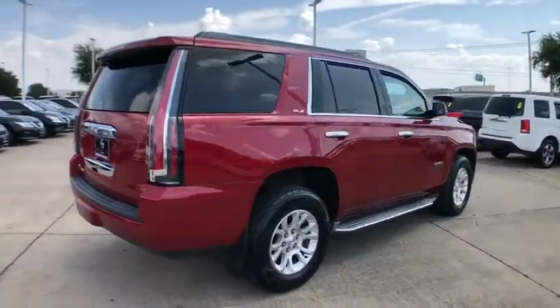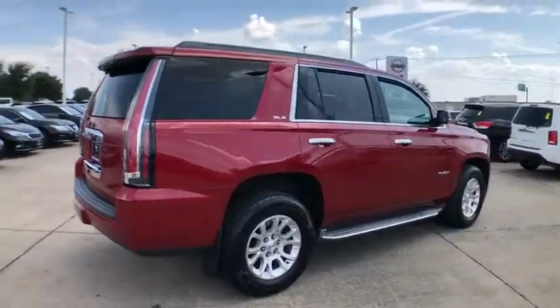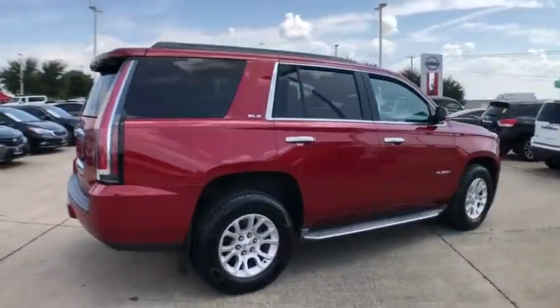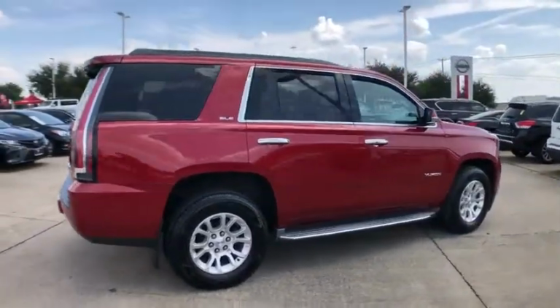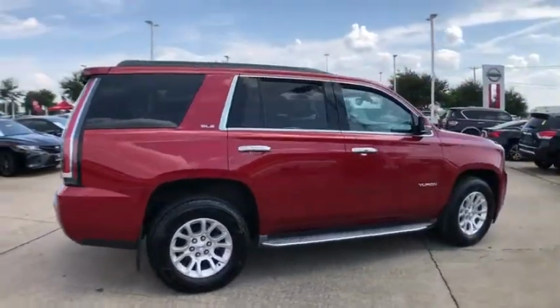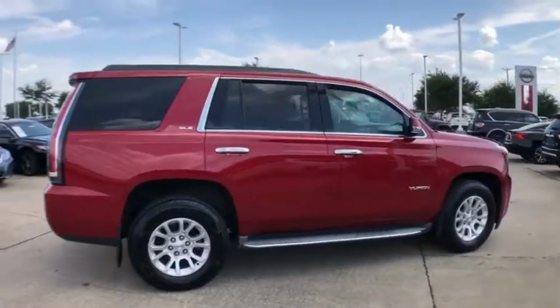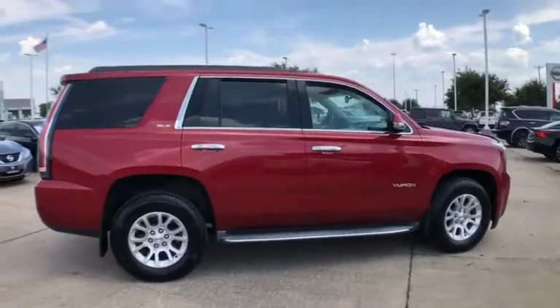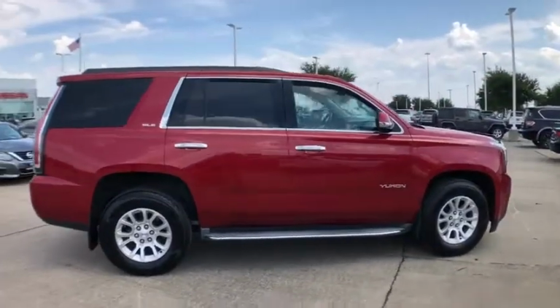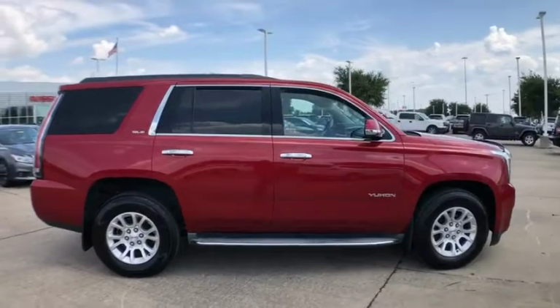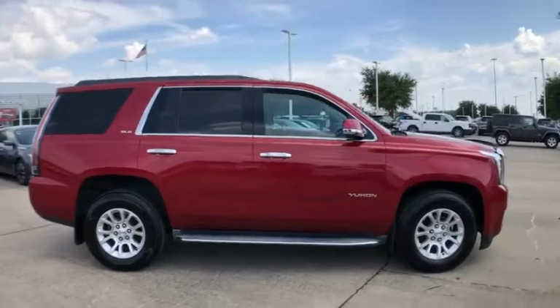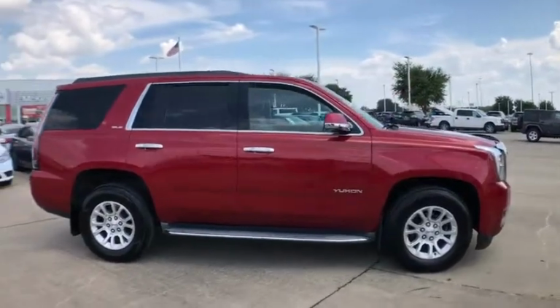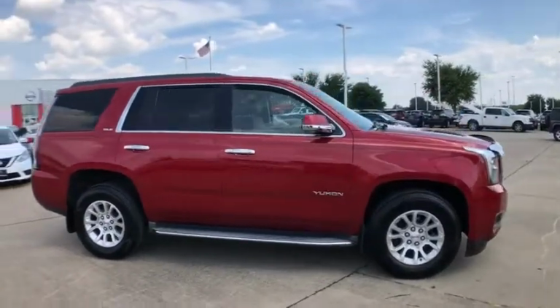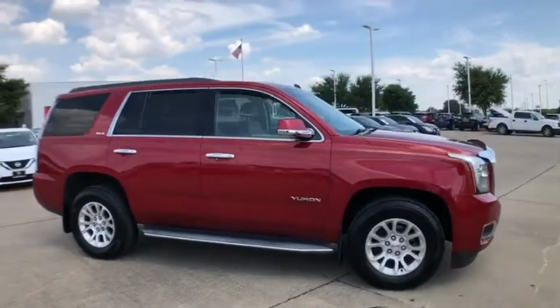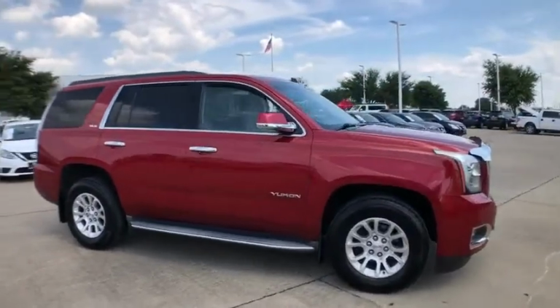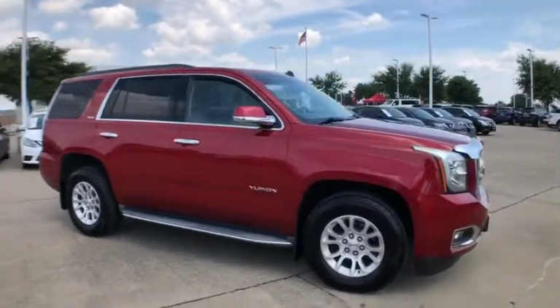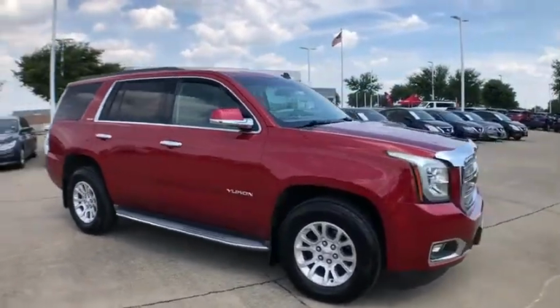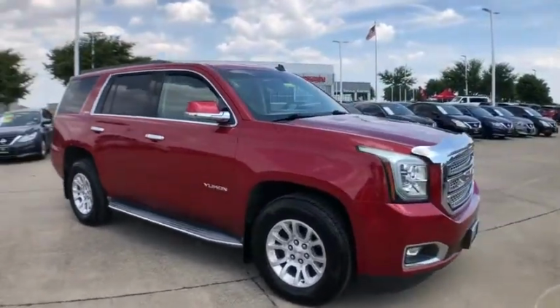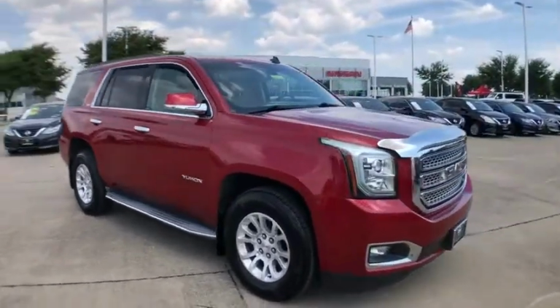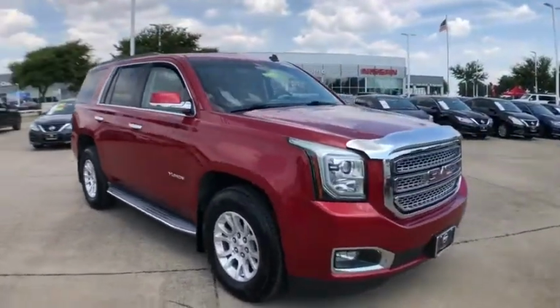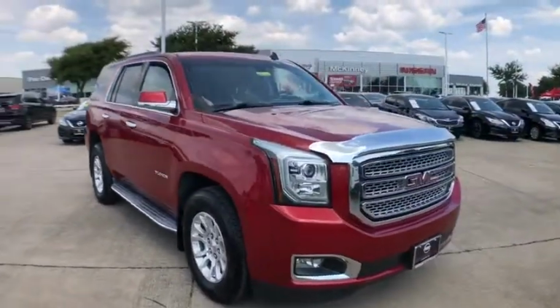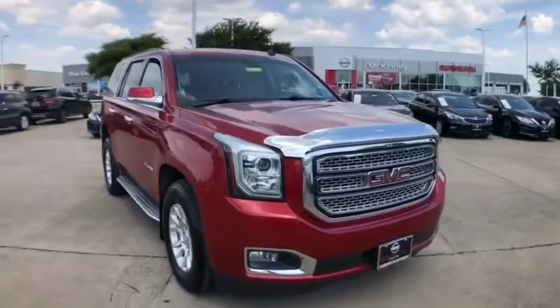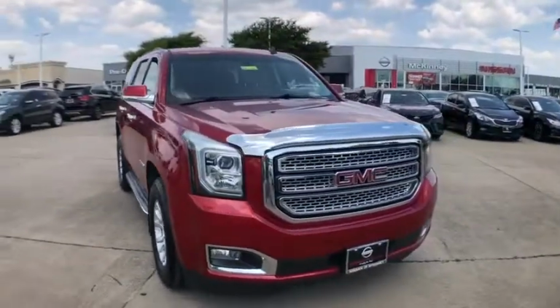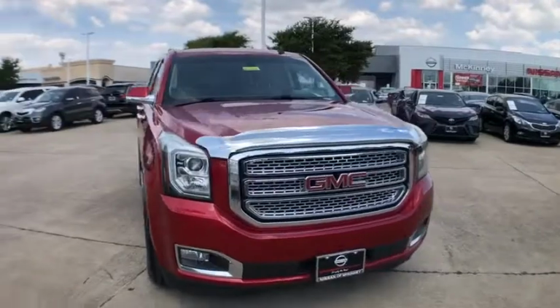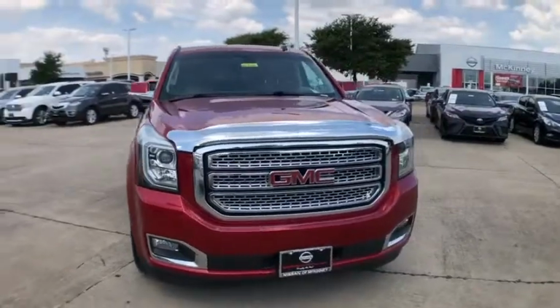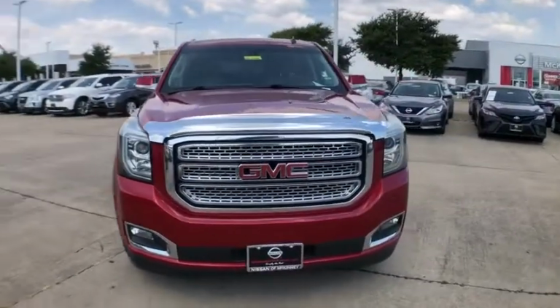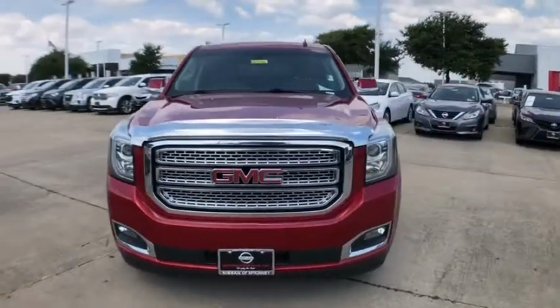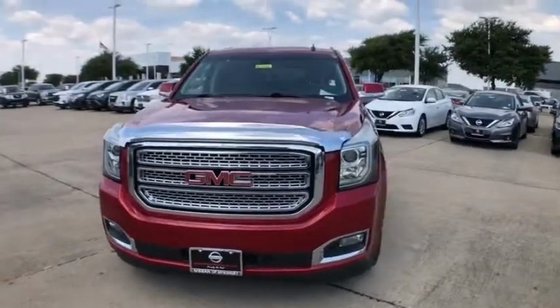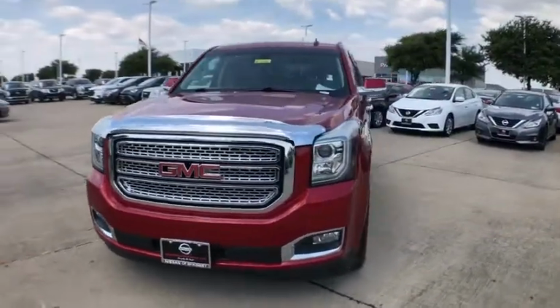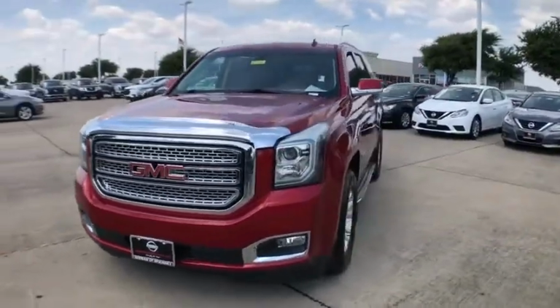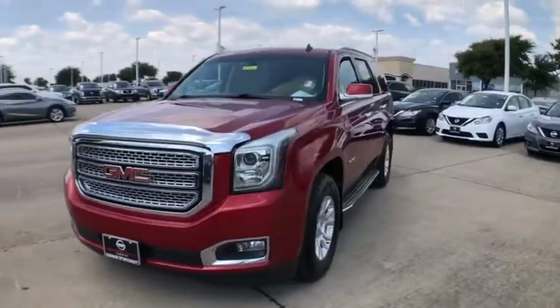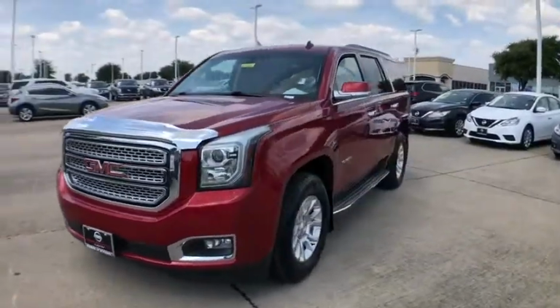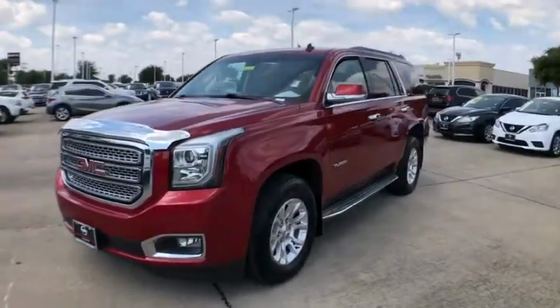Boasting a Vortec engine with active fuel management and flex fuel, Yukon is agile and capable. This vehicle has less than 70,000 miles. Here are some of this vehicle's great options.